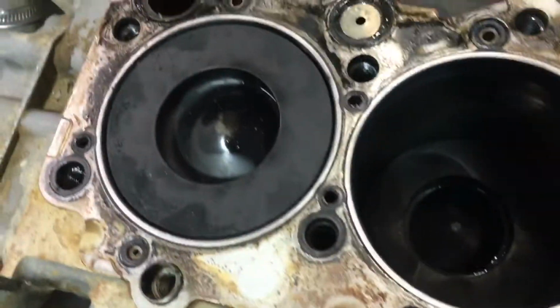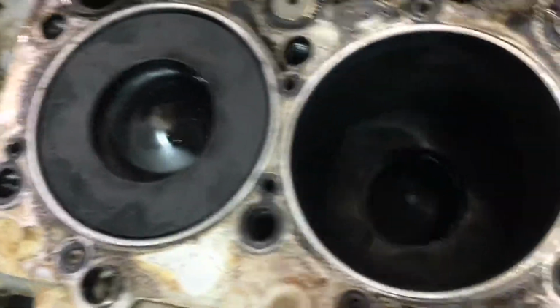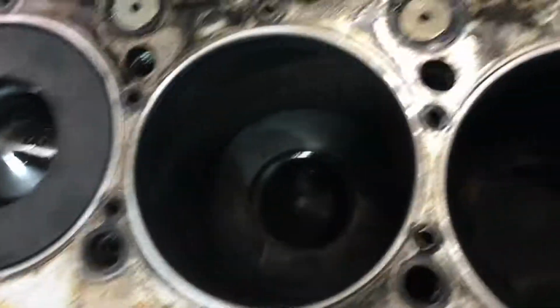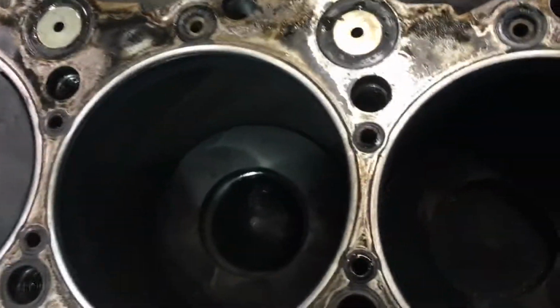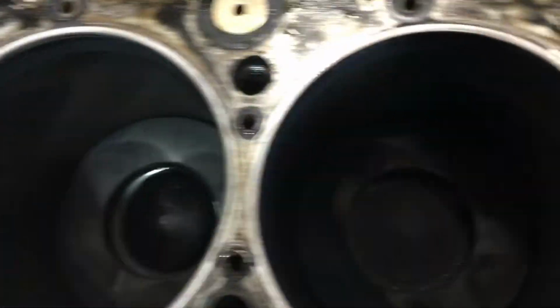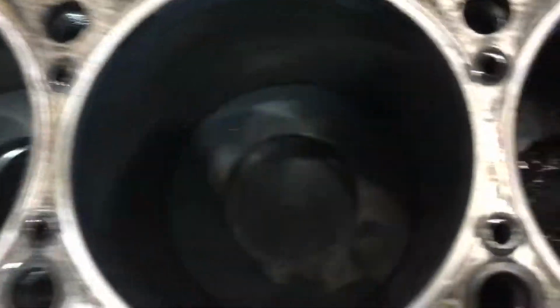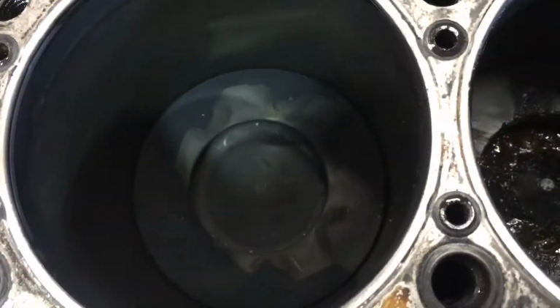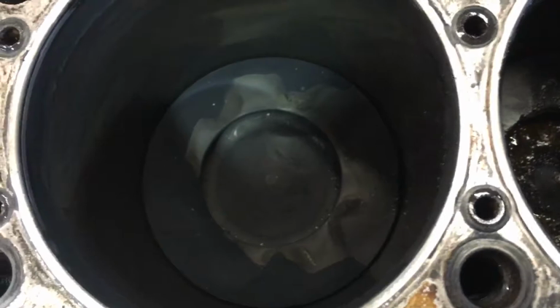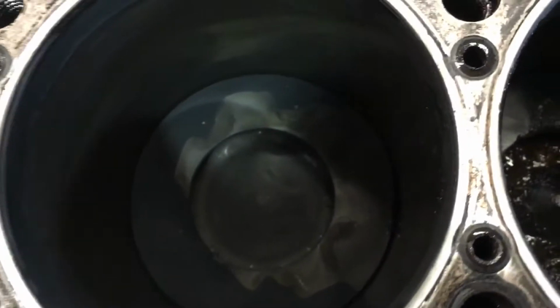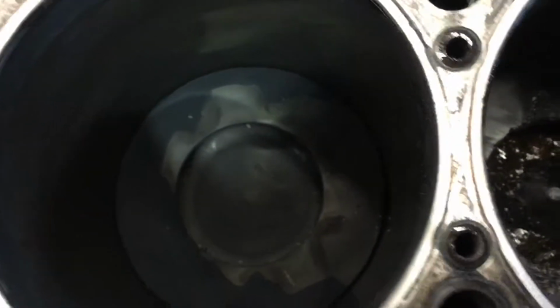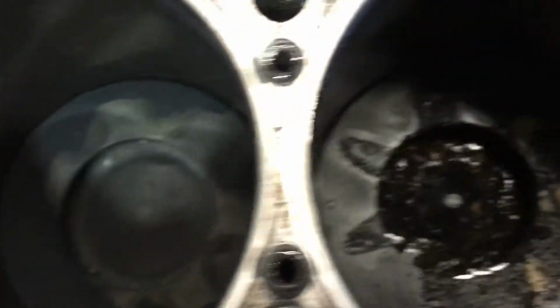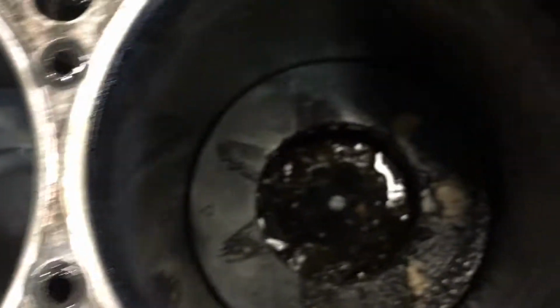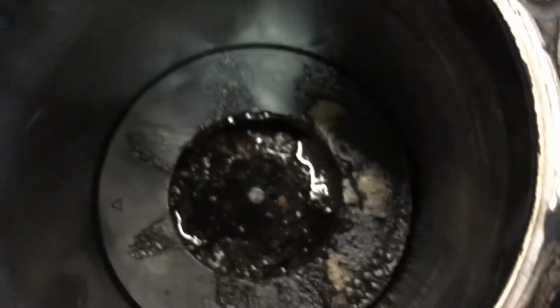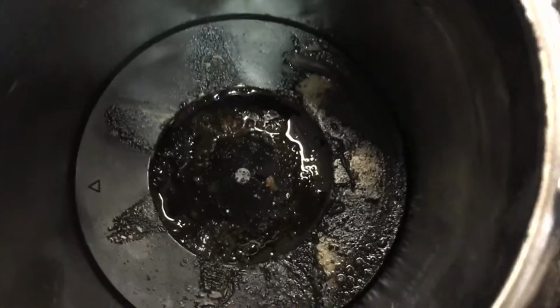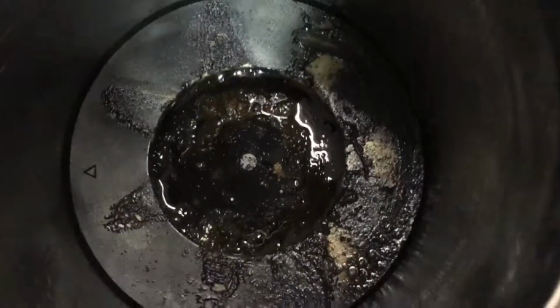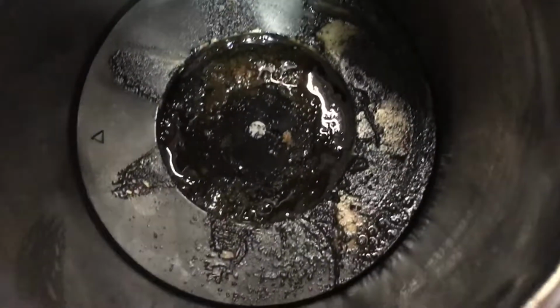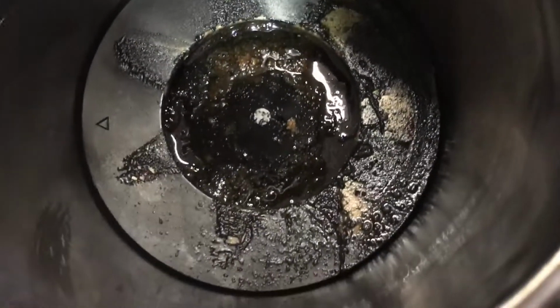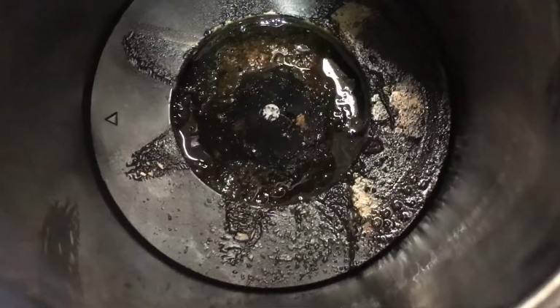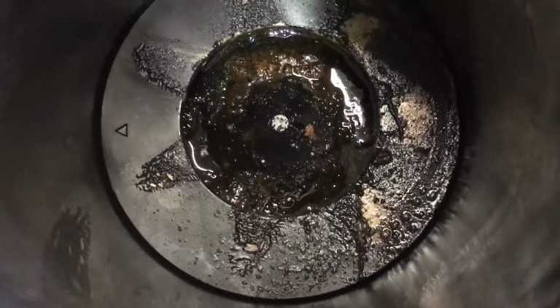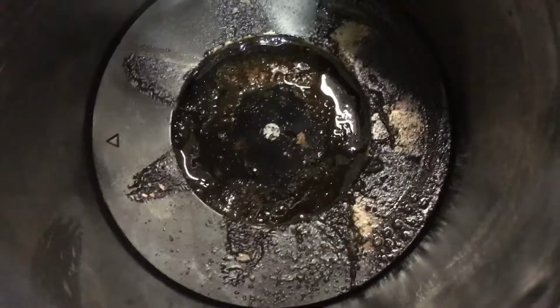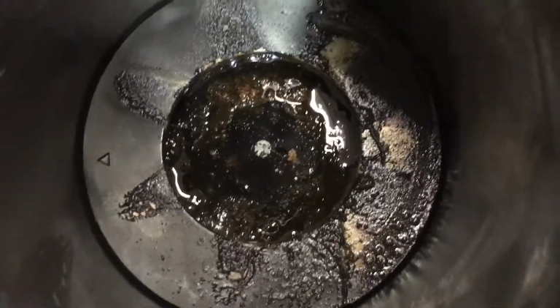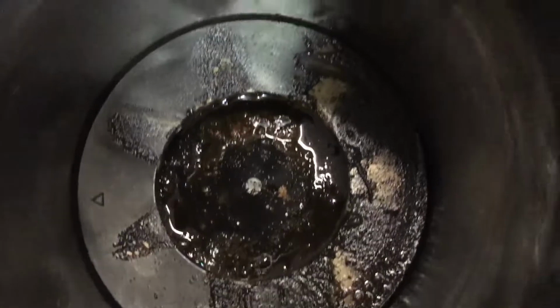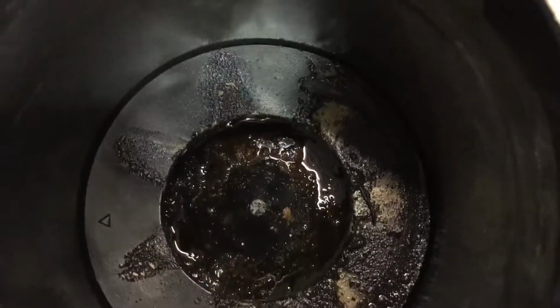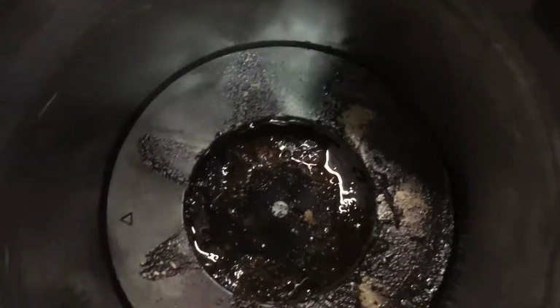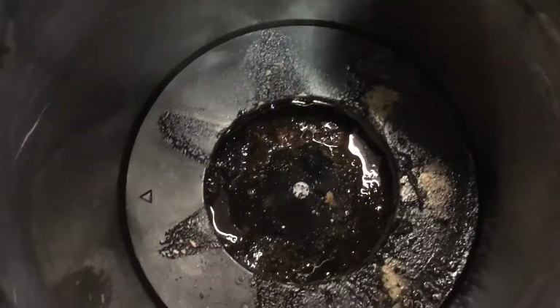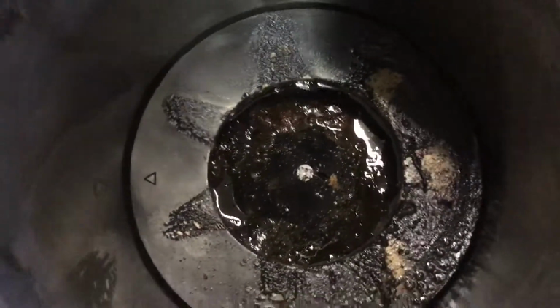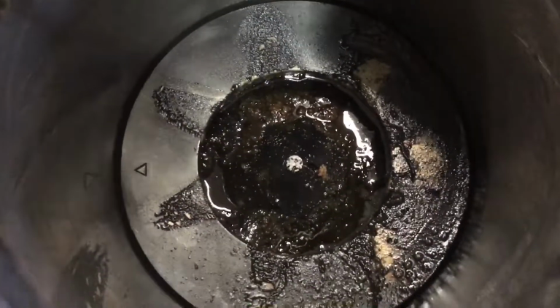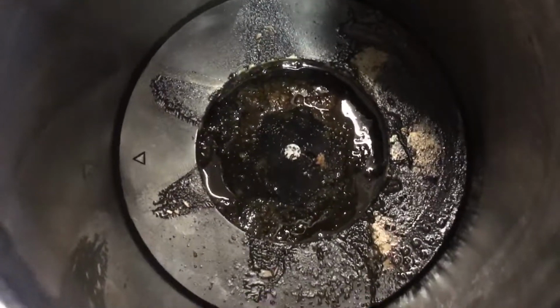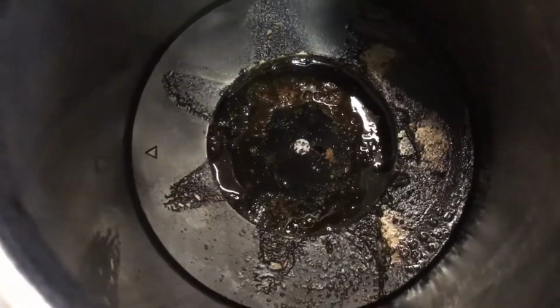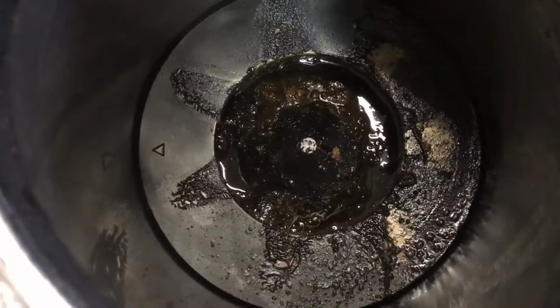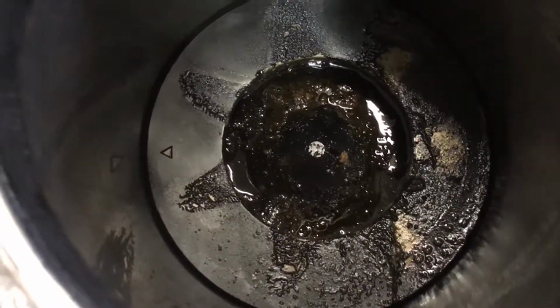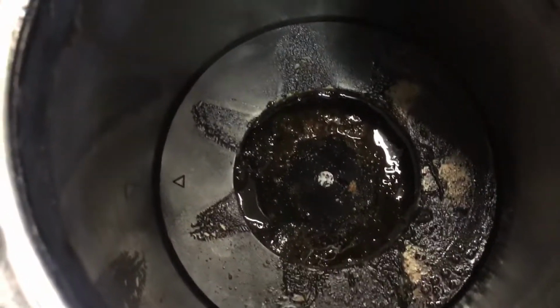So one is good, two is good — looks nice and dark. Three is good. Number four is a problem, and that's where we found no compression. As you can see, it doesn't look normal.